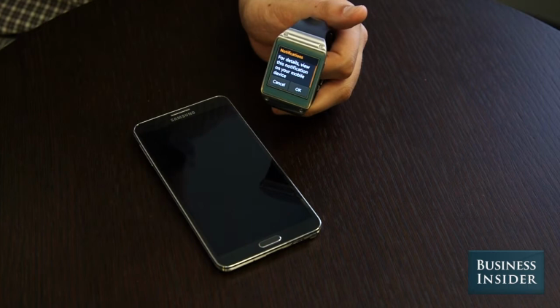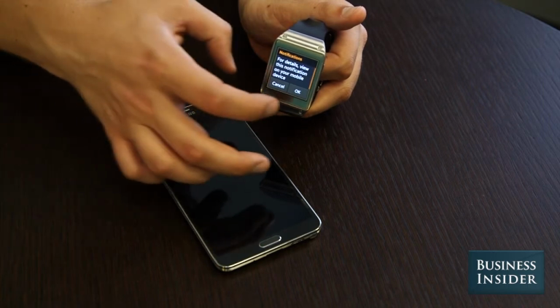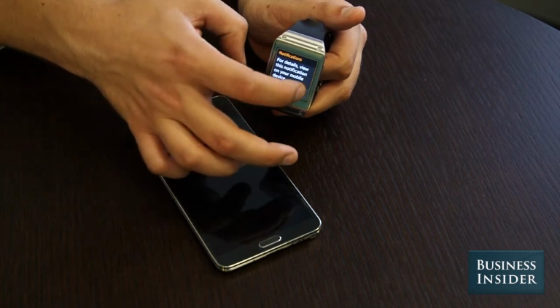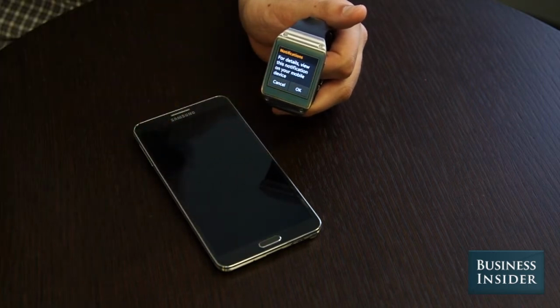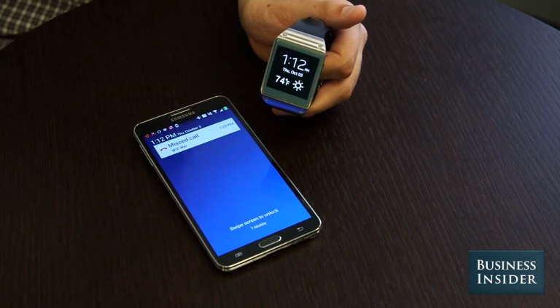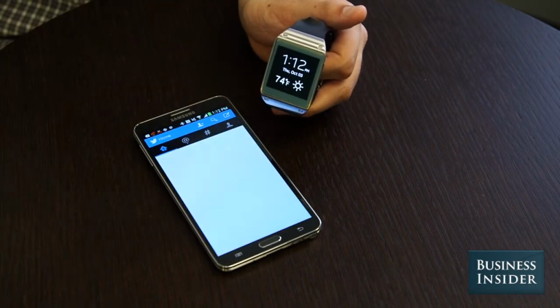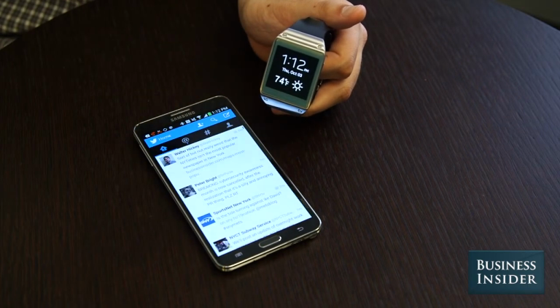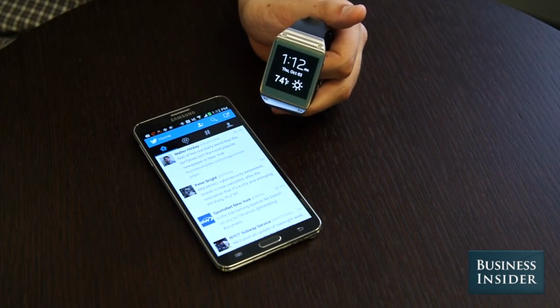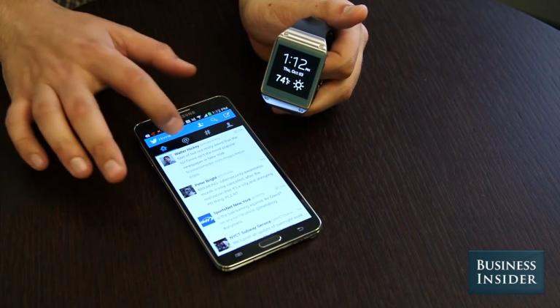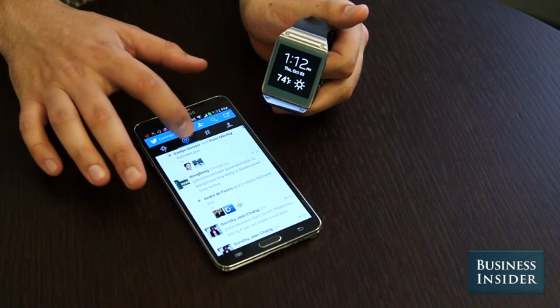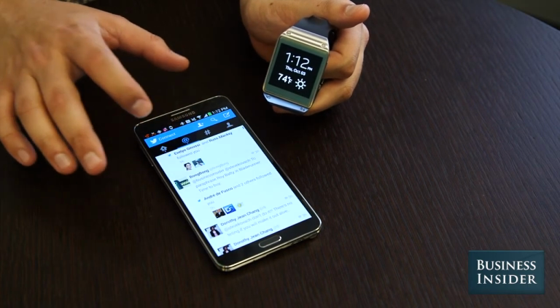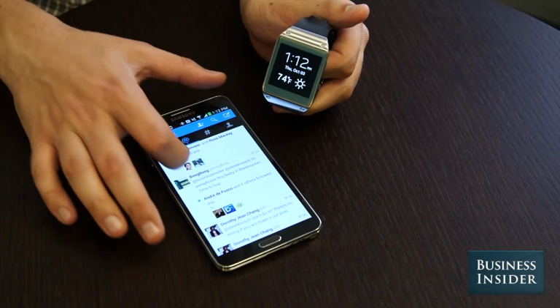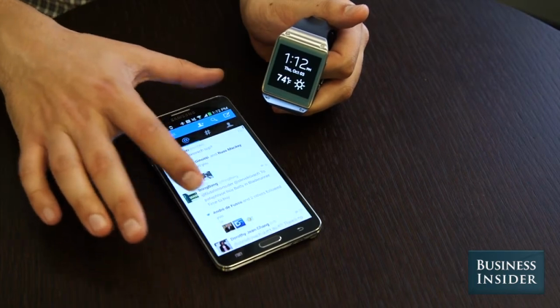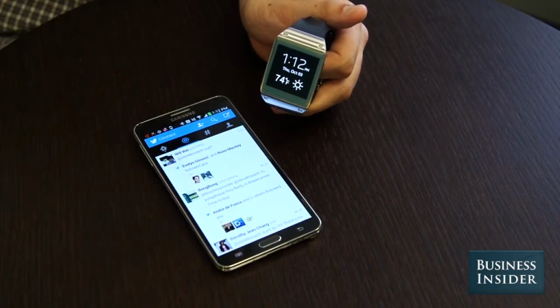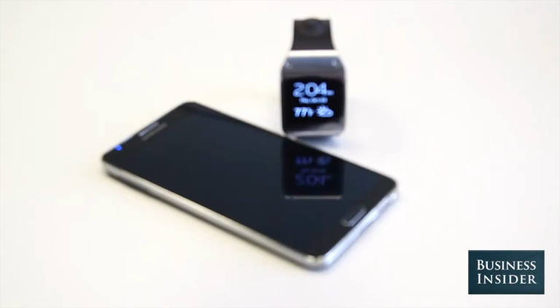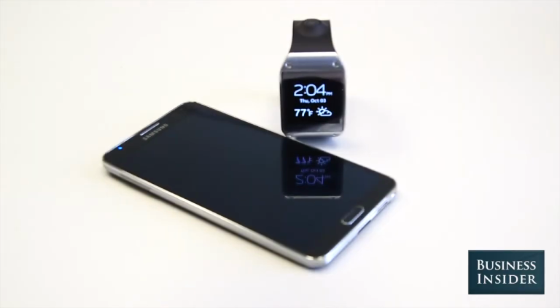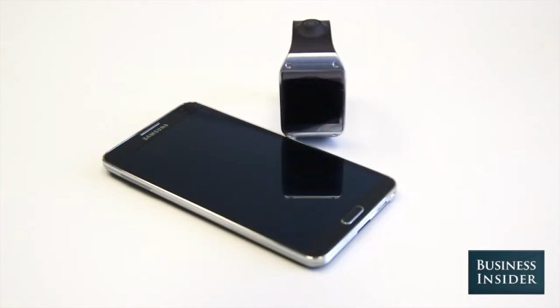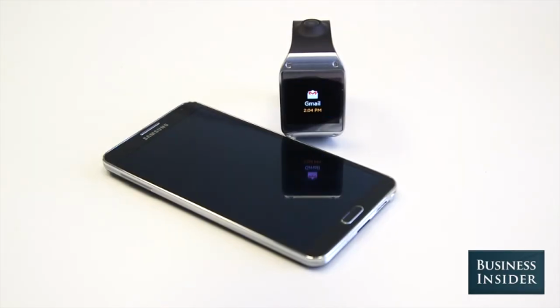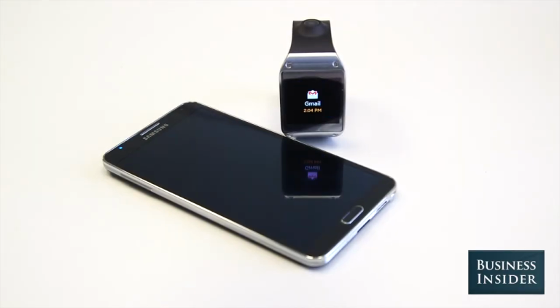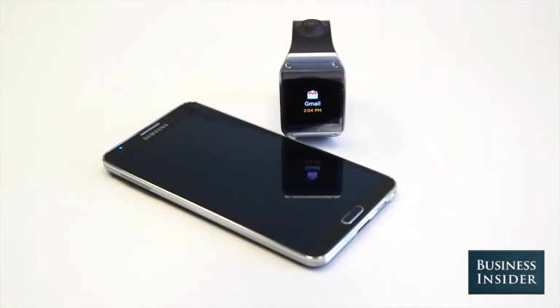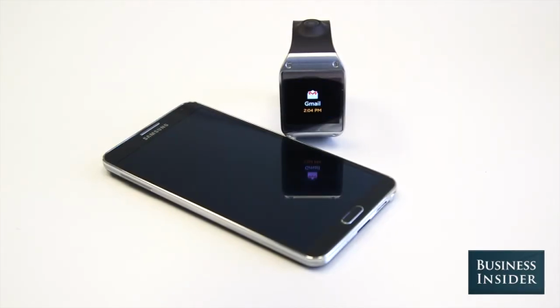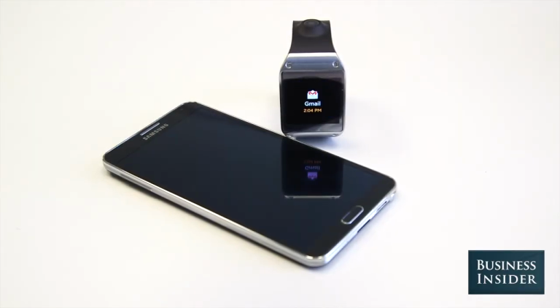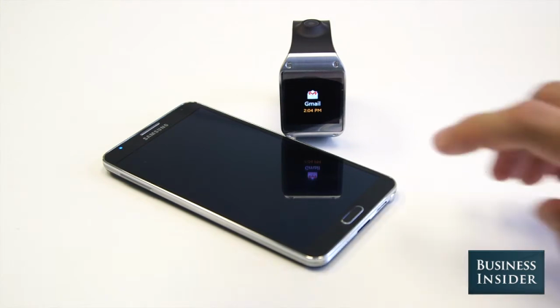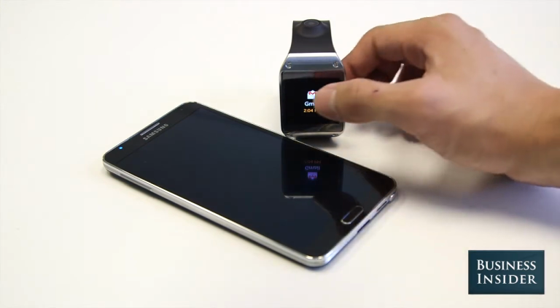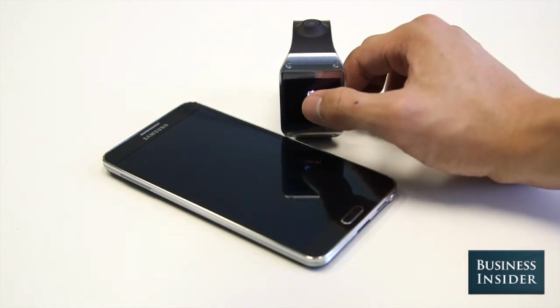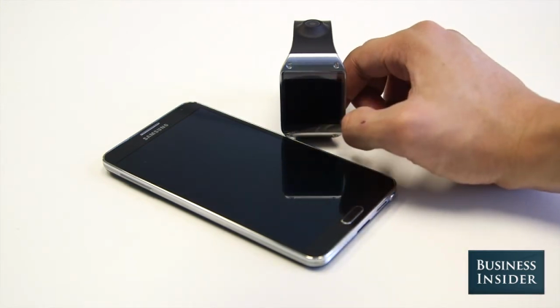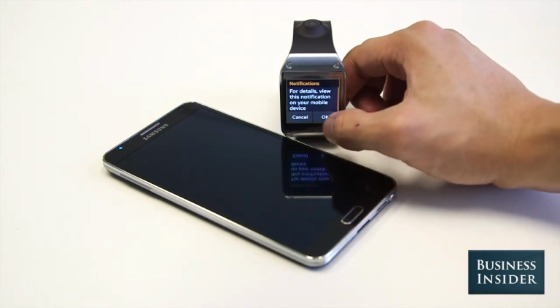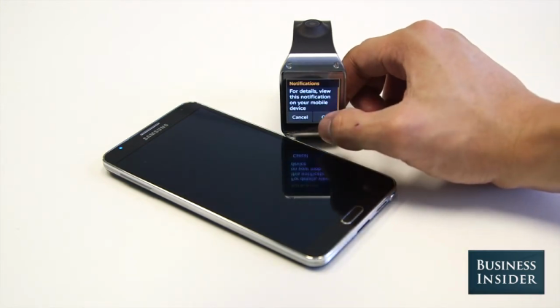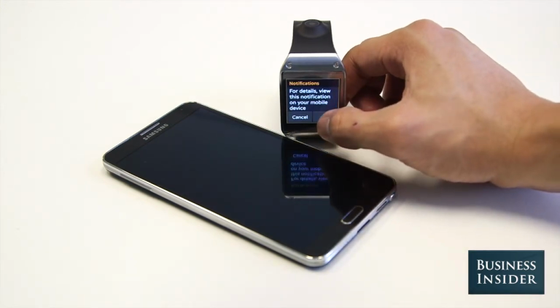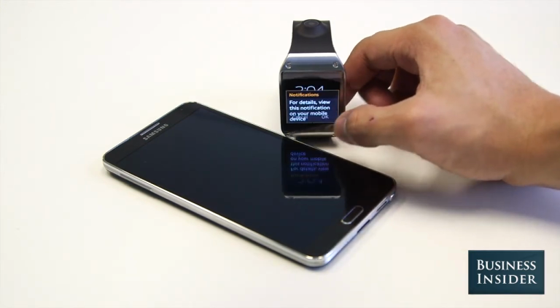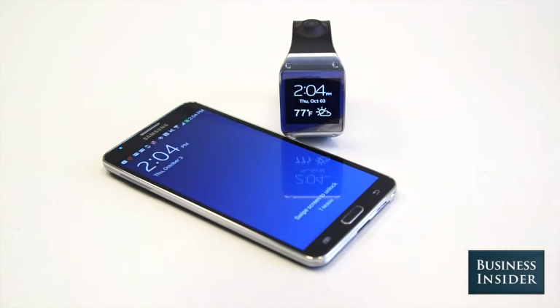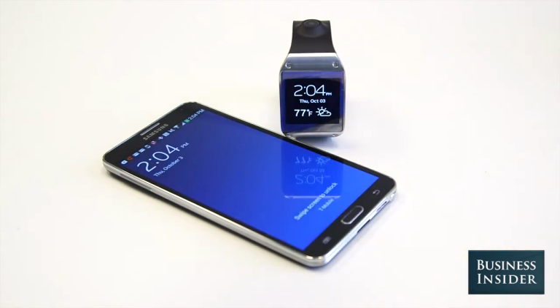Instead, the Gear tells you to look at your phone to get the details, and that completely defeats the purpose of what a smartwatch should be. The Gear should eliminate any need to pull out your phone every few minutes. Instead, it arguably causes you to pull out your phone even more than before by constantly alerting you.